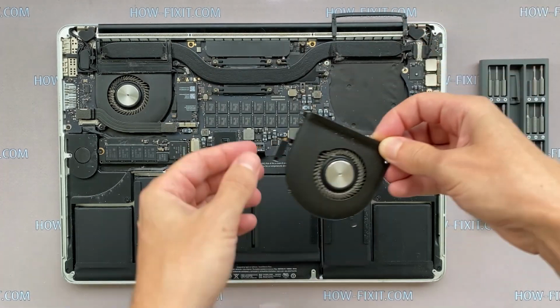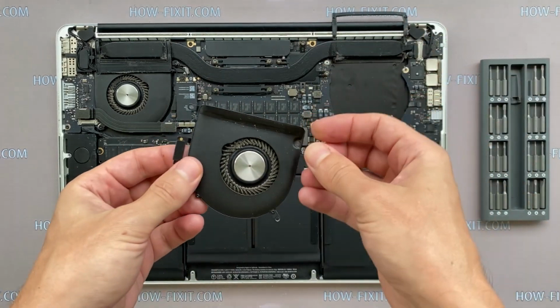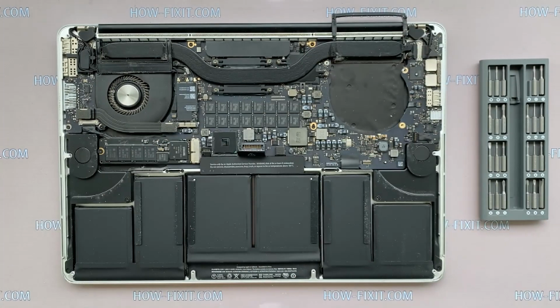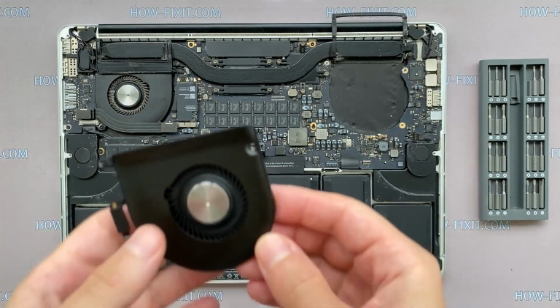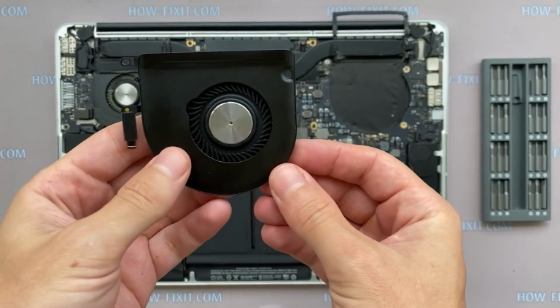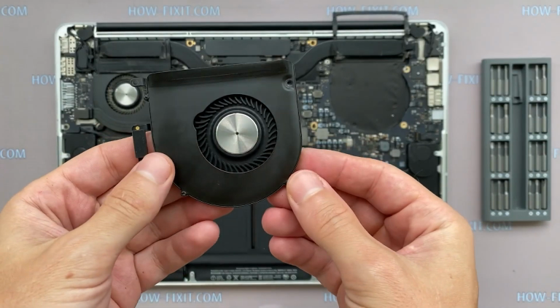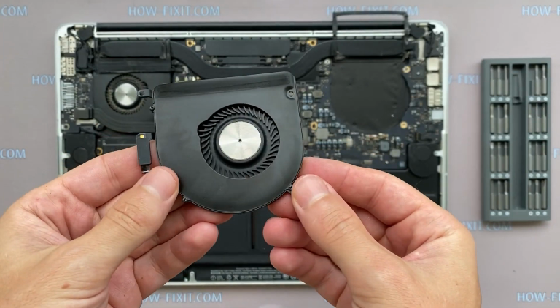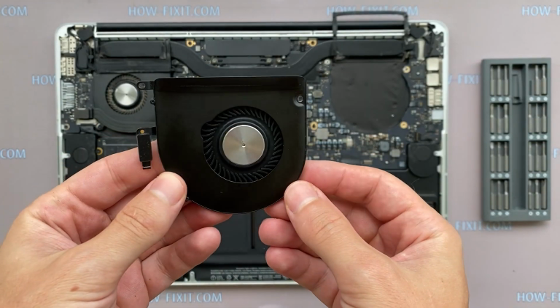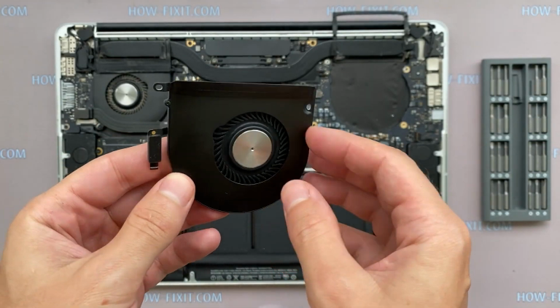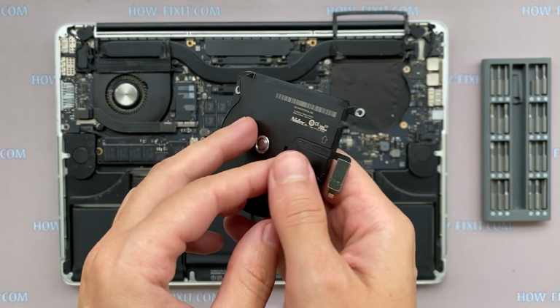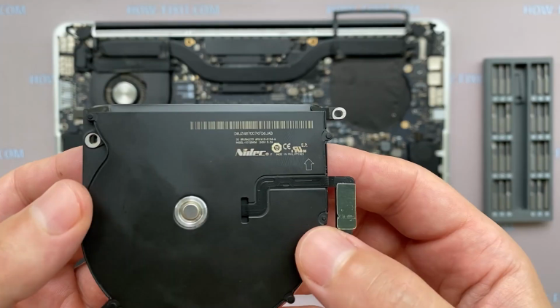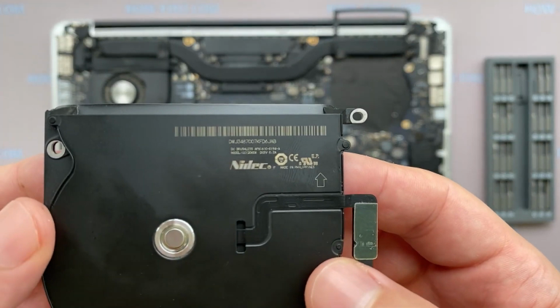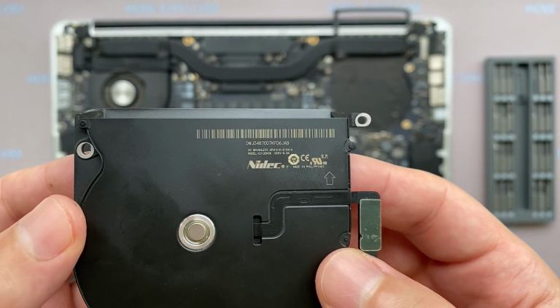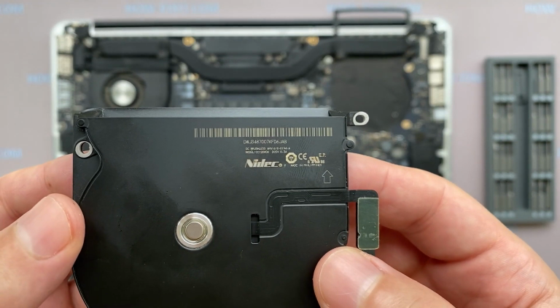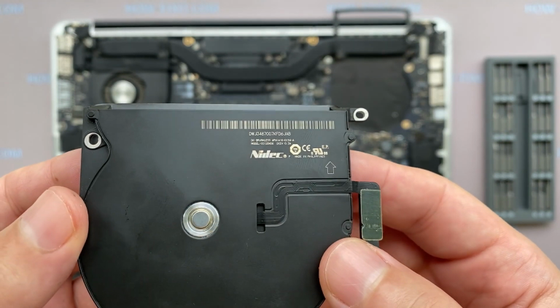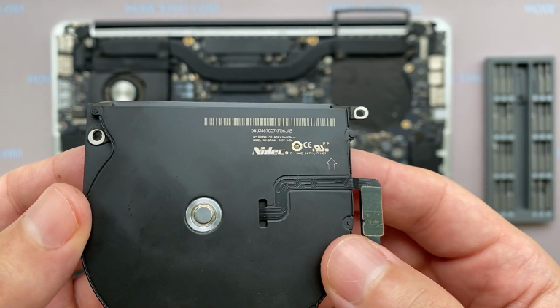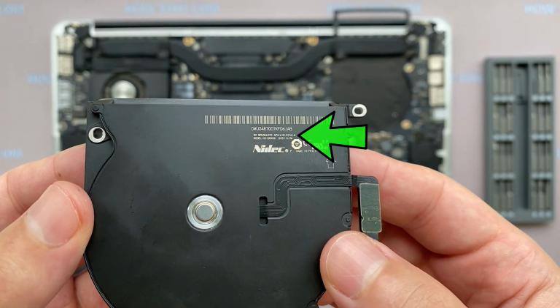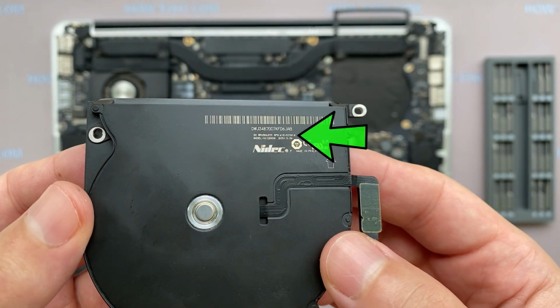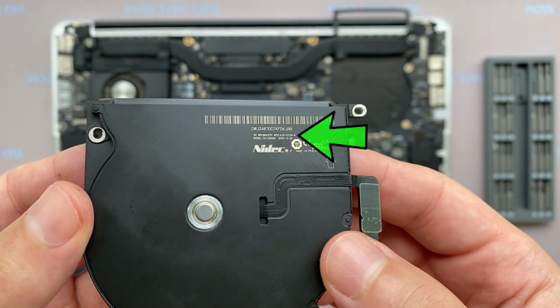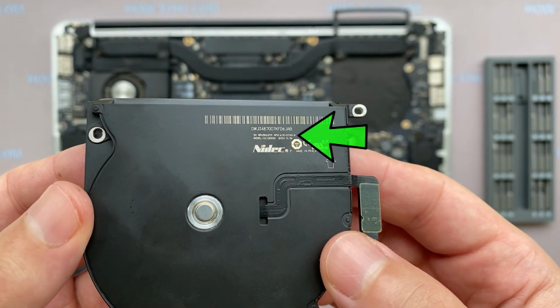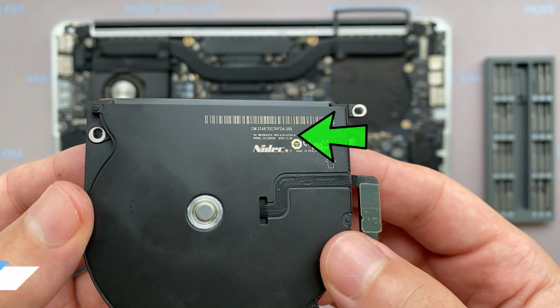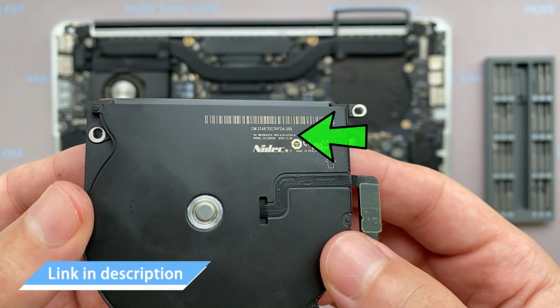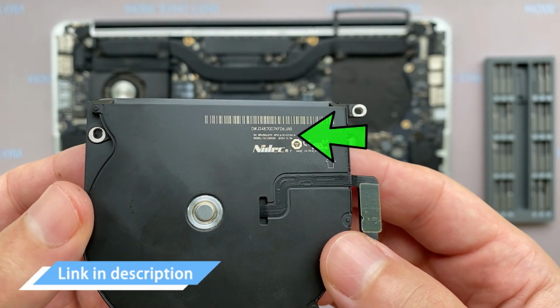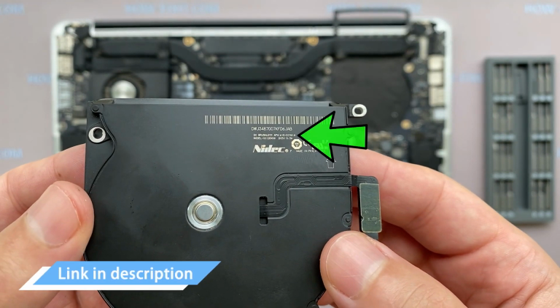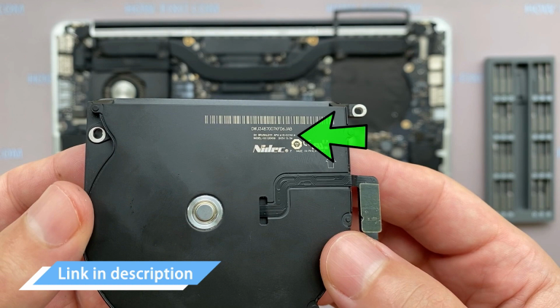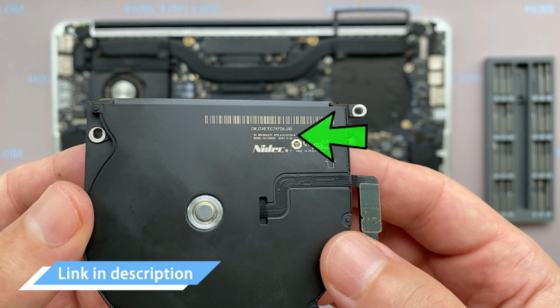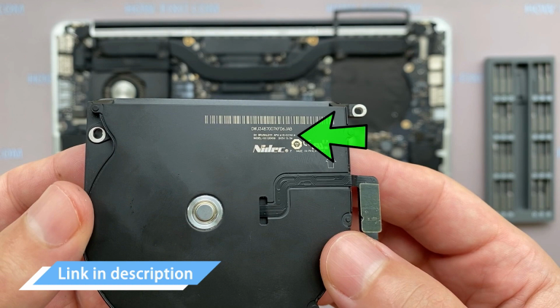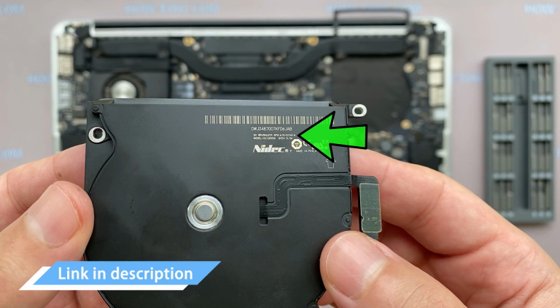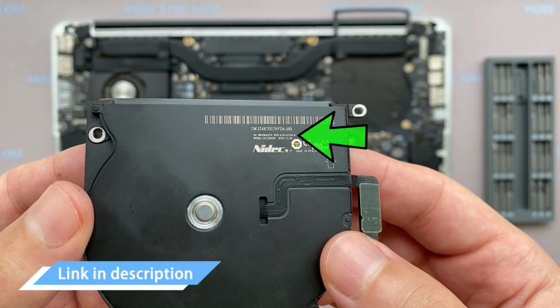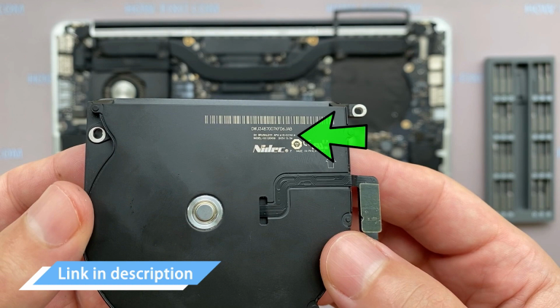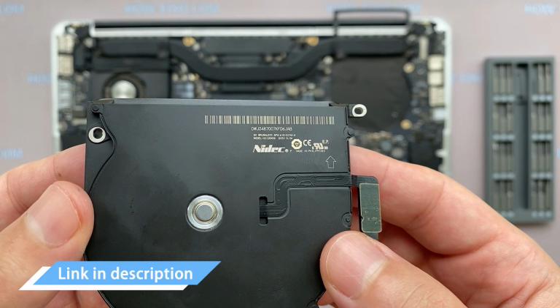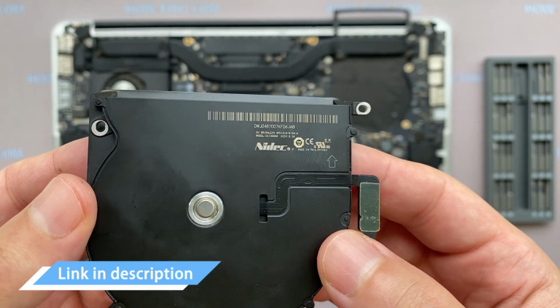If the fan is very noisy or it doesn't work at all, you need to replace the fan. You can find a compatible fan for the replacement part number. Also, in the description, I left a link where you can buy a new fan for this laptop.